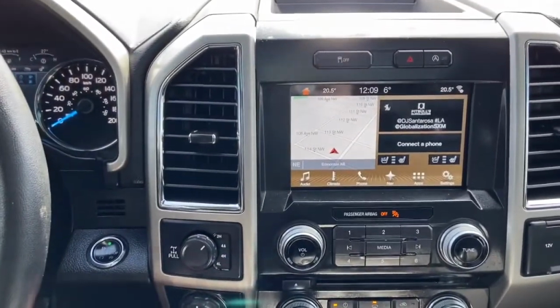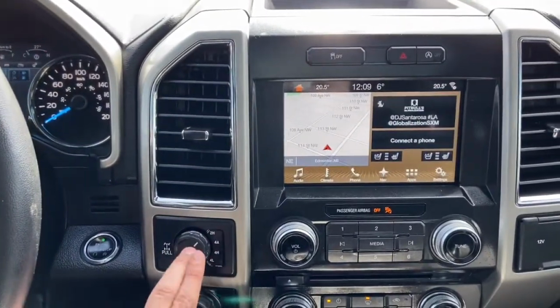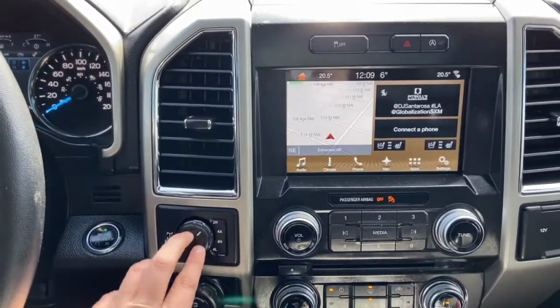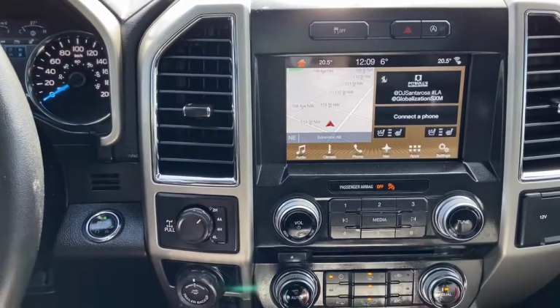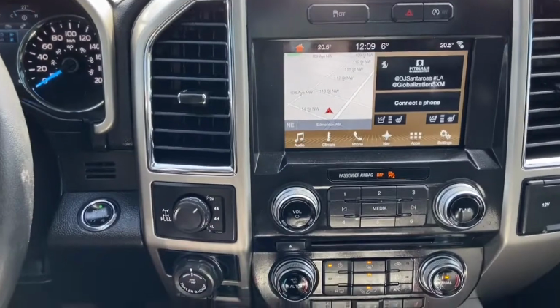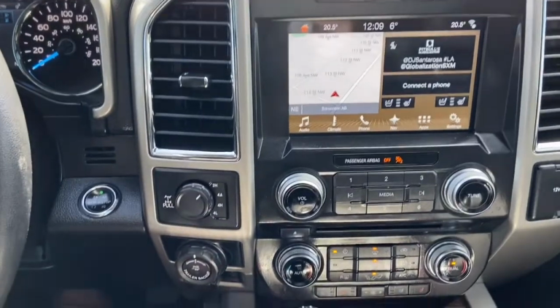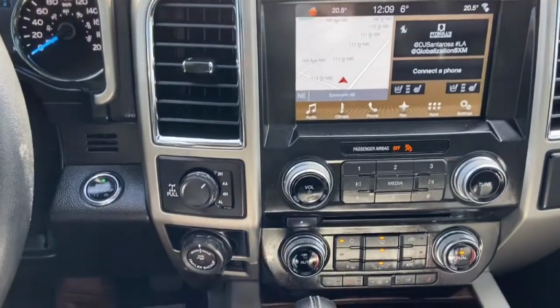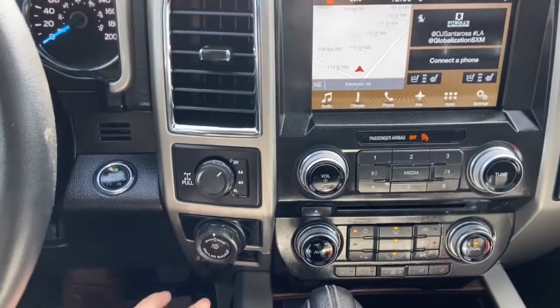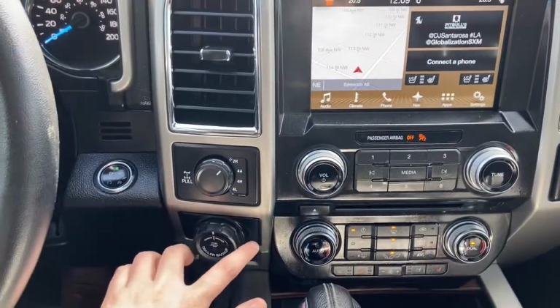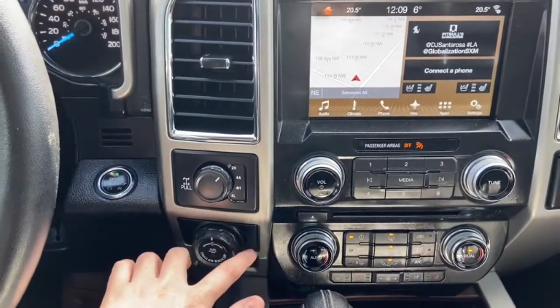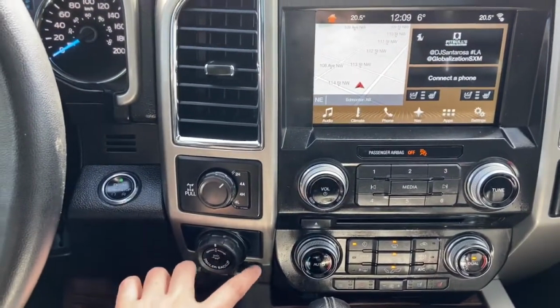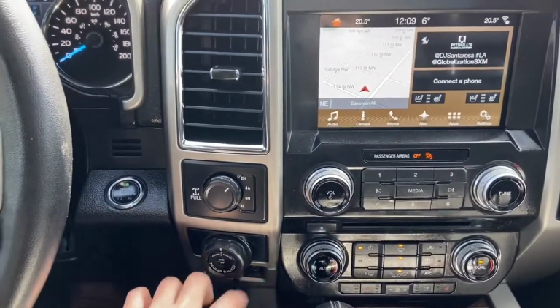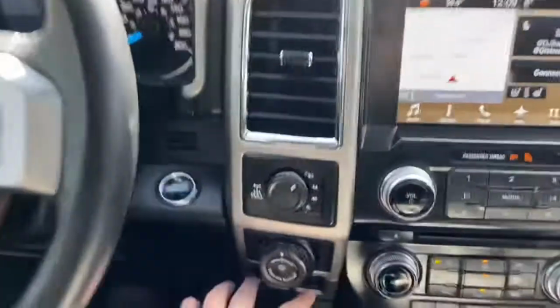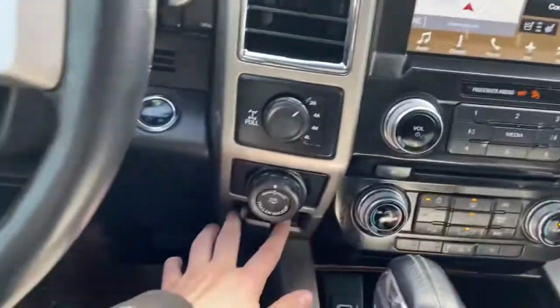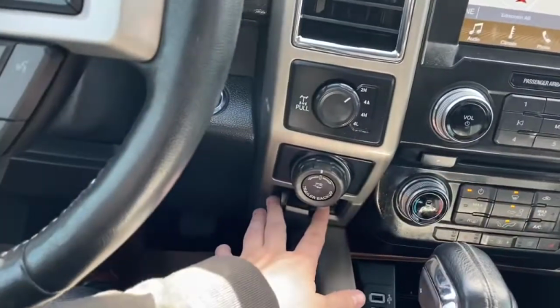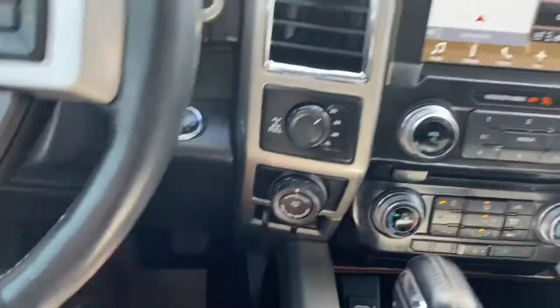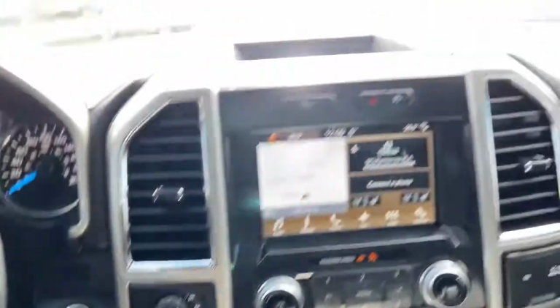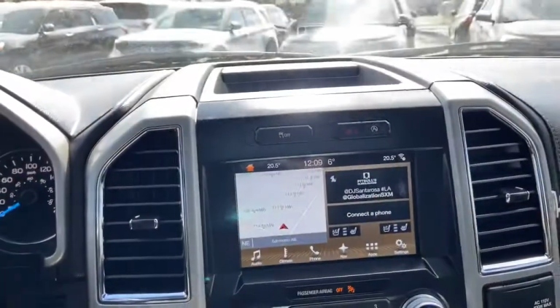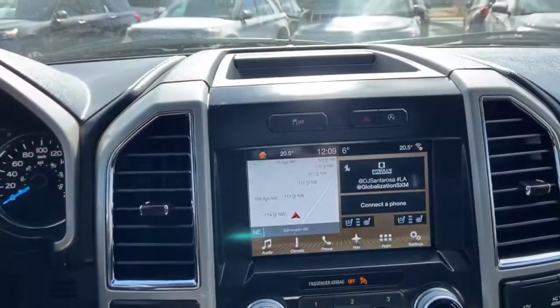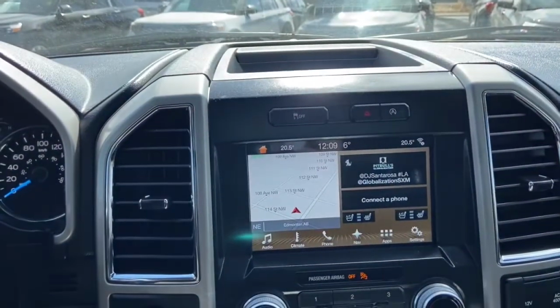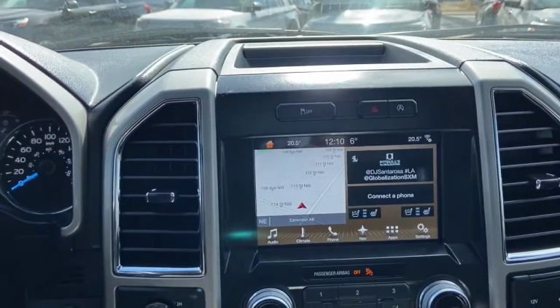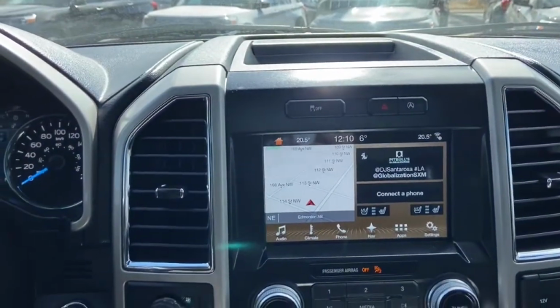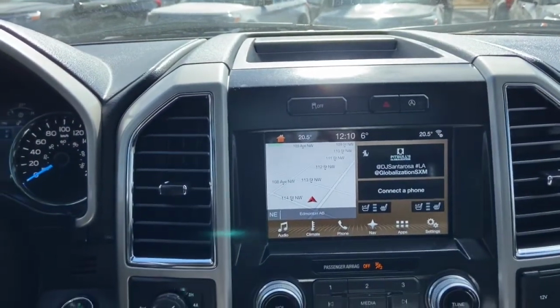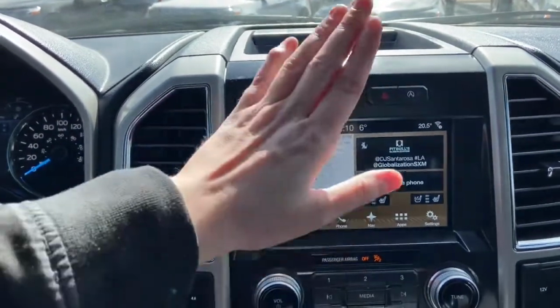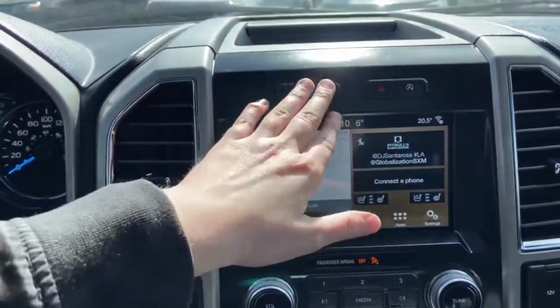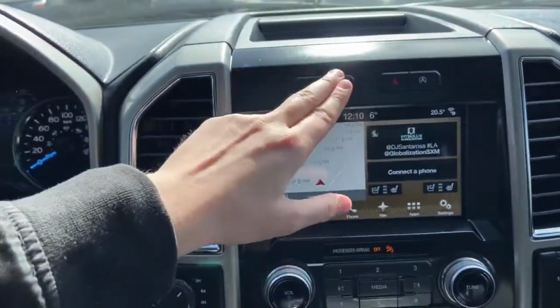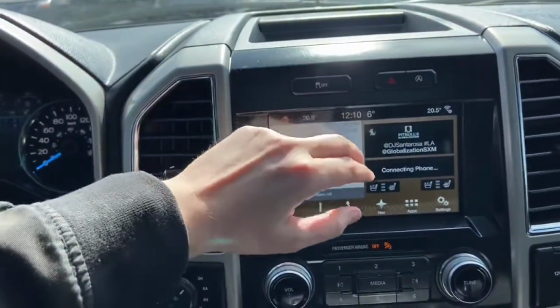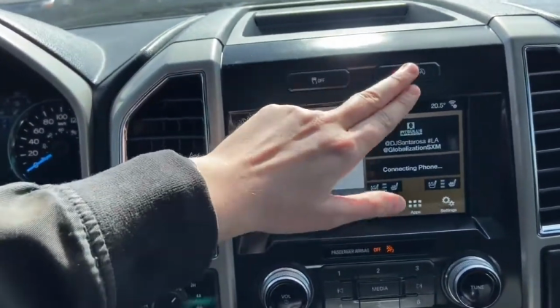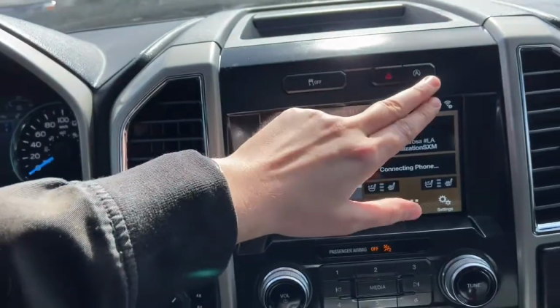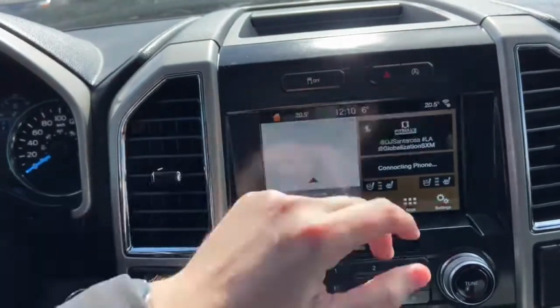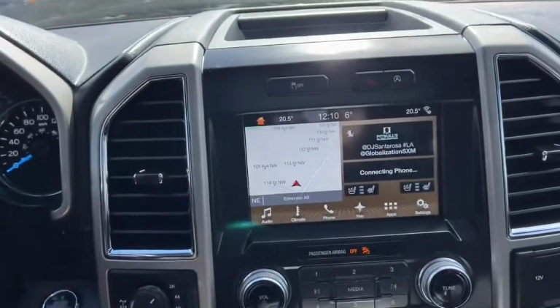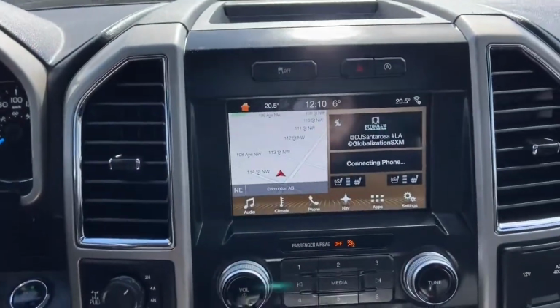Into the middle we have our push start ignition which does come with remote start. You have your drivetrain selection here where you can switch between two-wheel and four-wheel drive. Just underneath is your pro trailer backup assist and your trailer brake control down below. In the middle at the top you have your traction control, hazard lights and your auto start-stop feature.